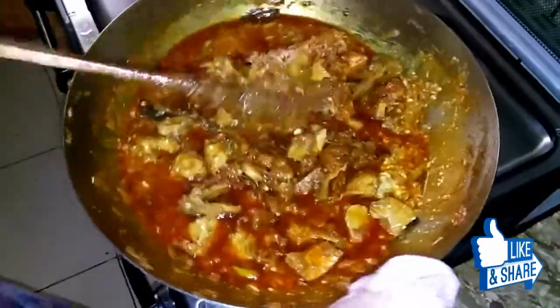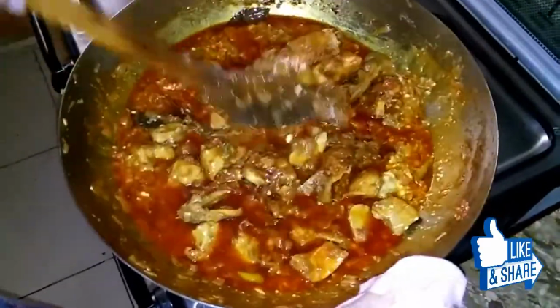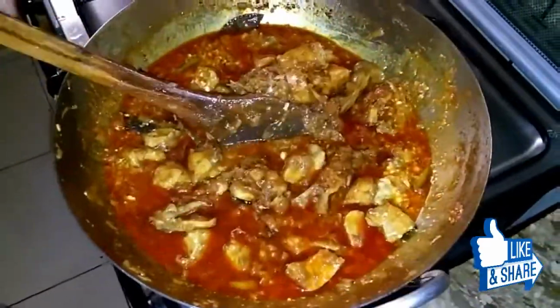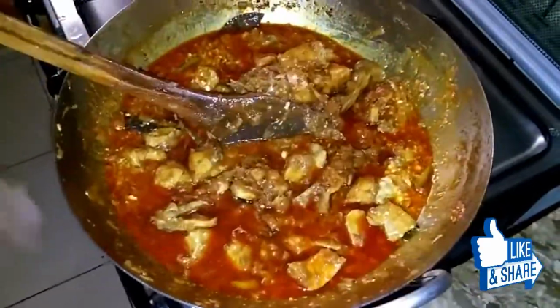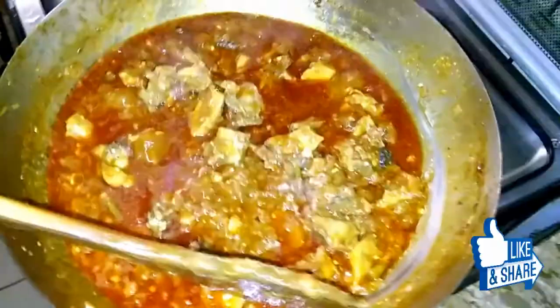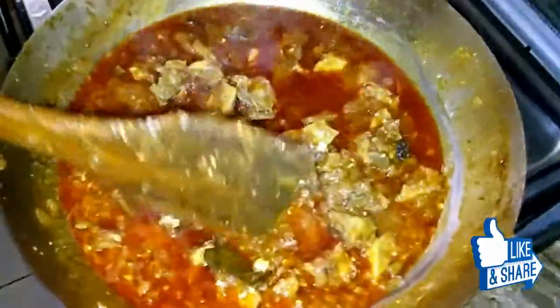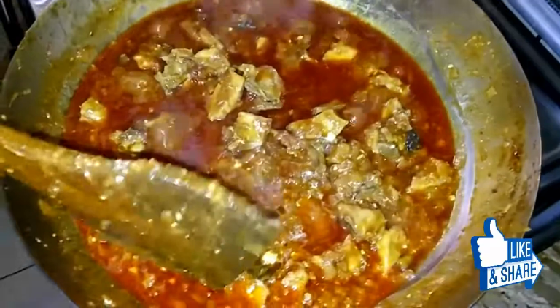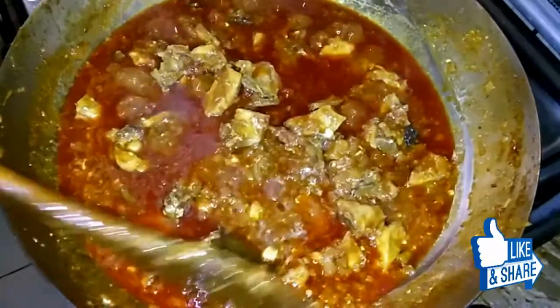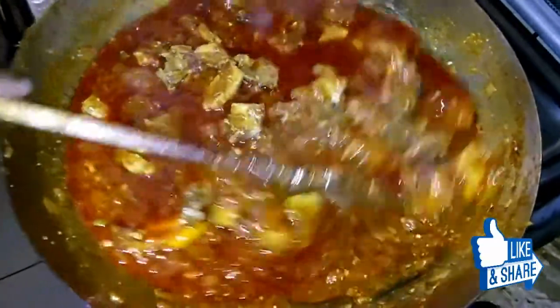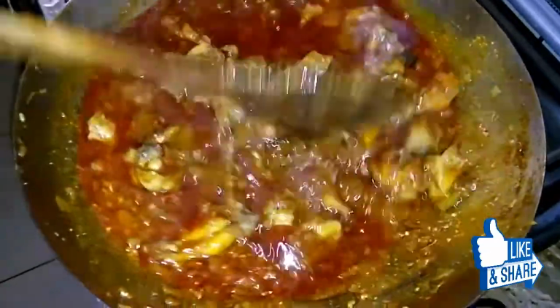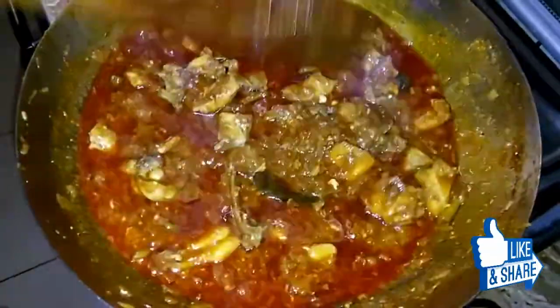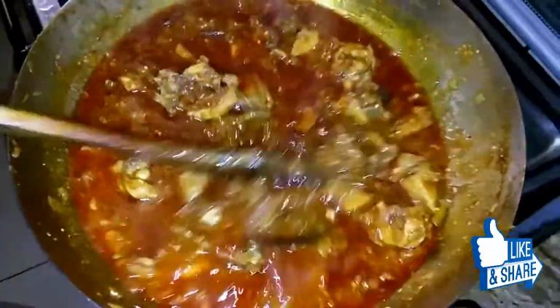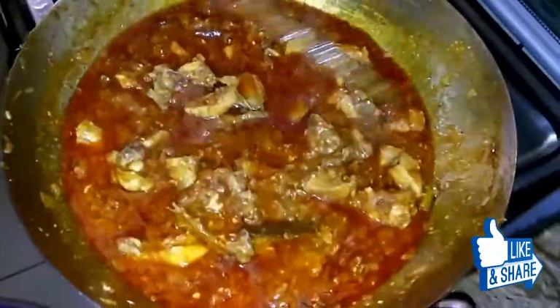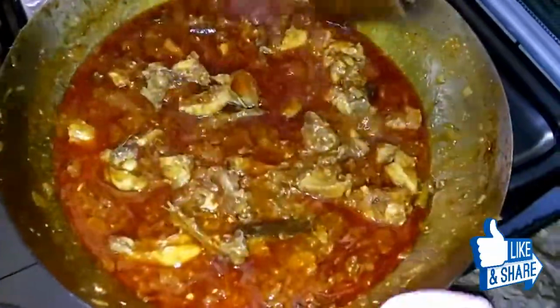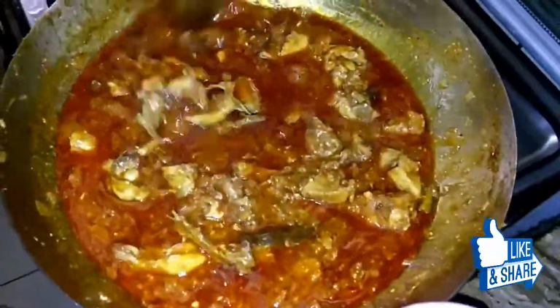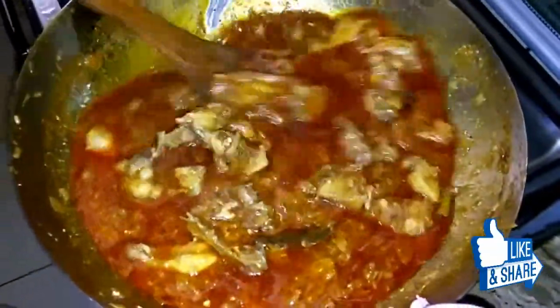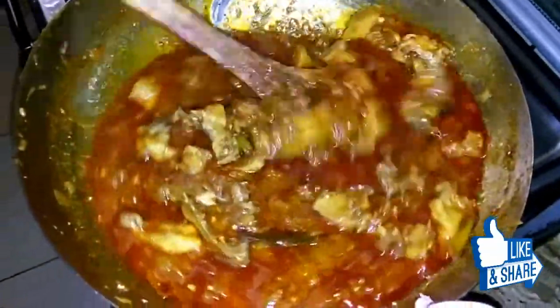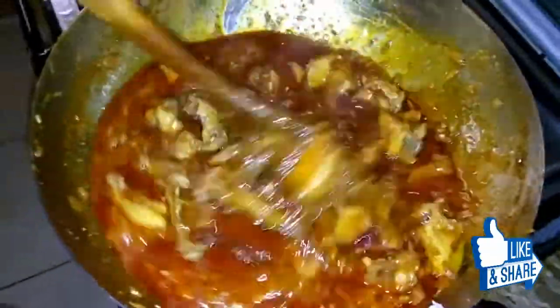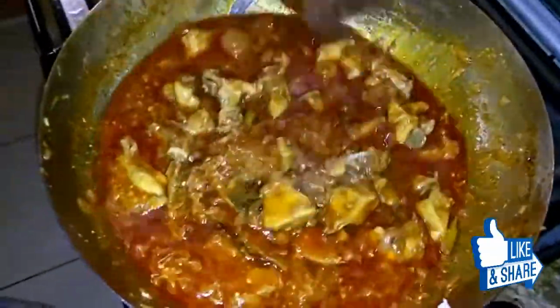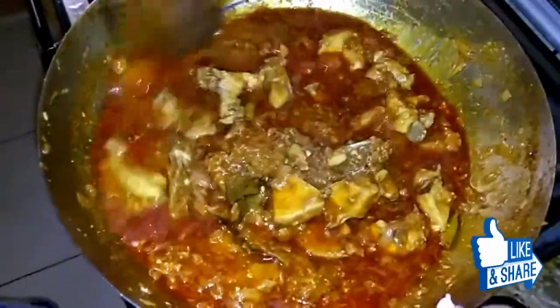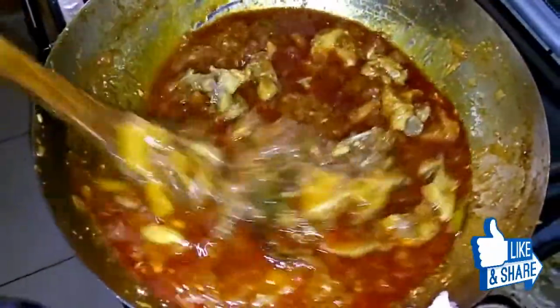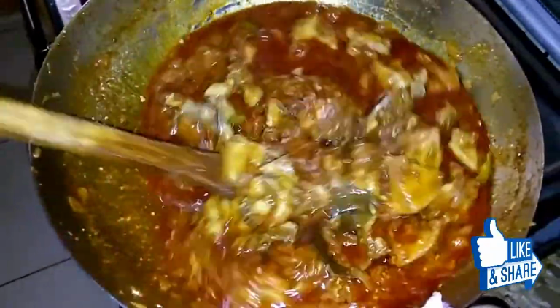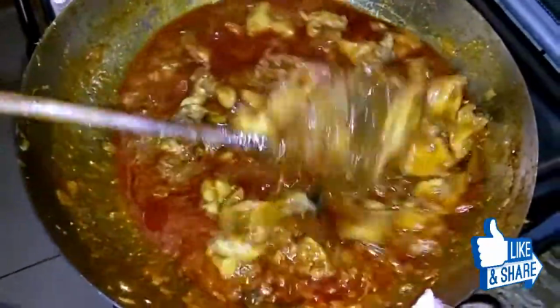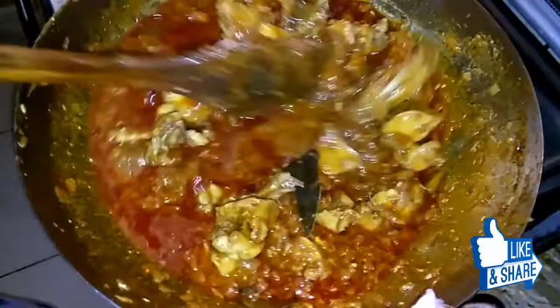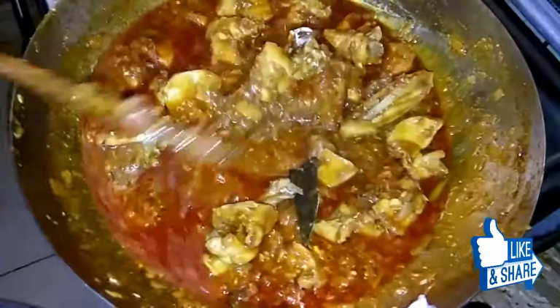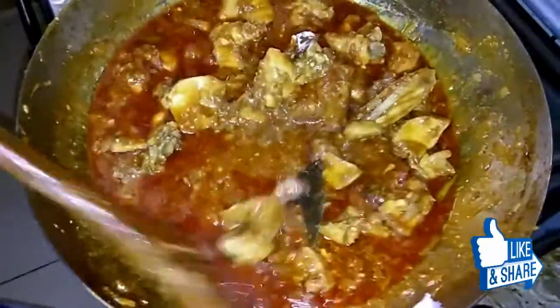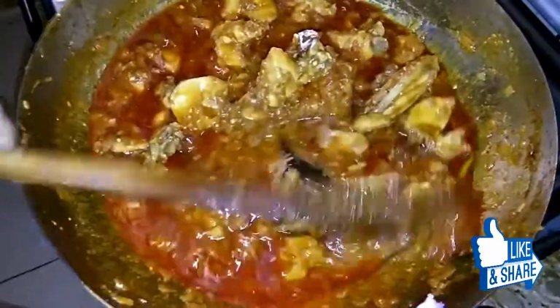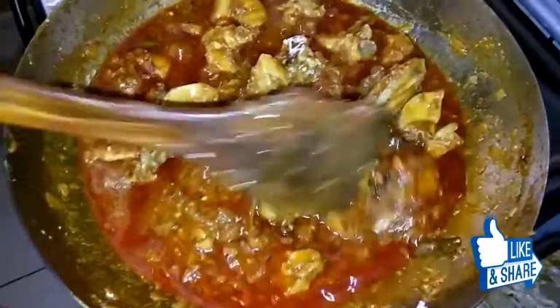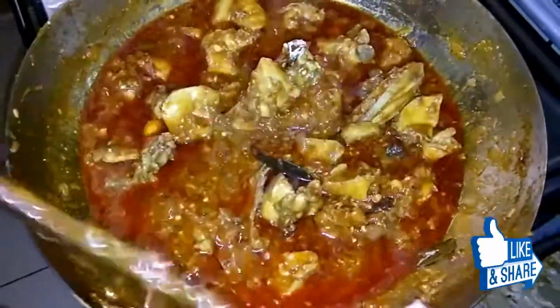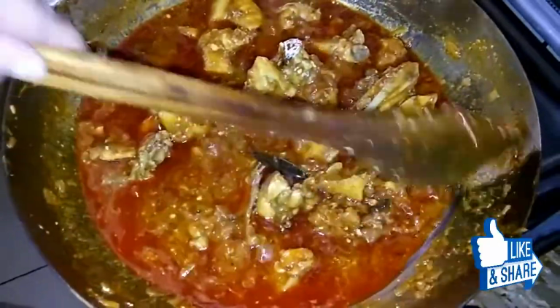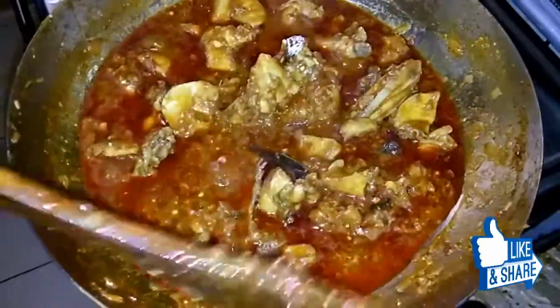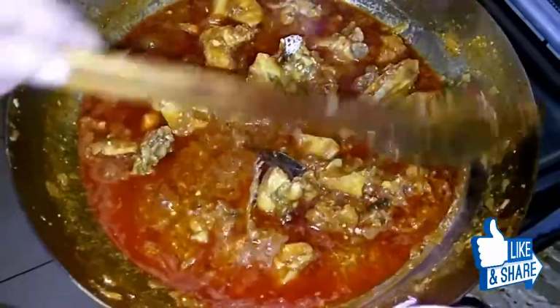They will be cooked in about 5 minutes. After 5 minutes, after 2 minutes, they will be done.